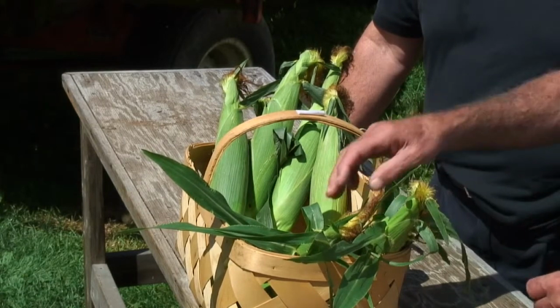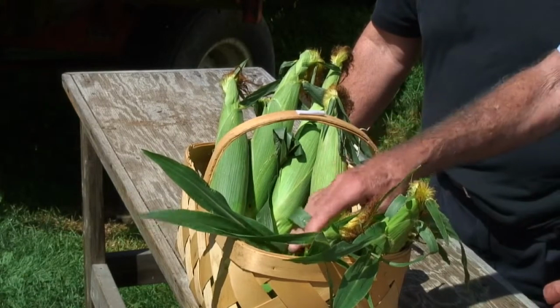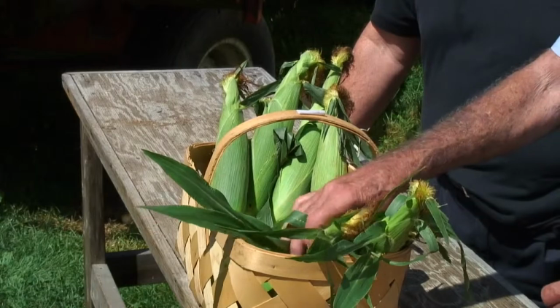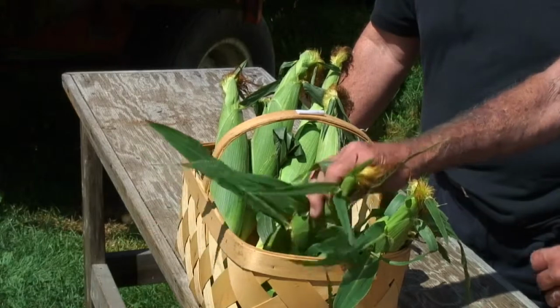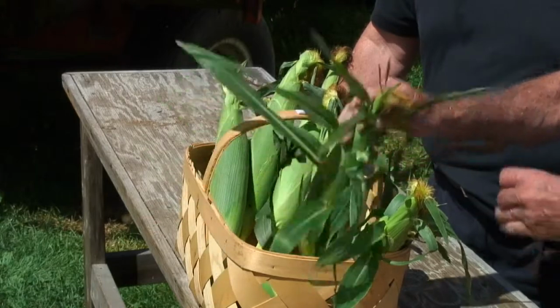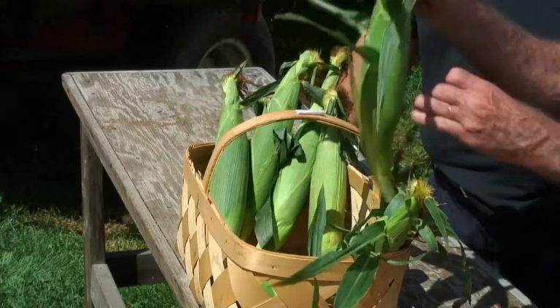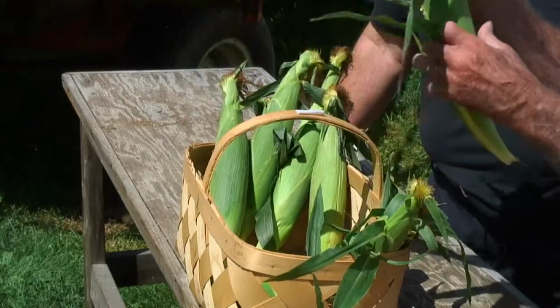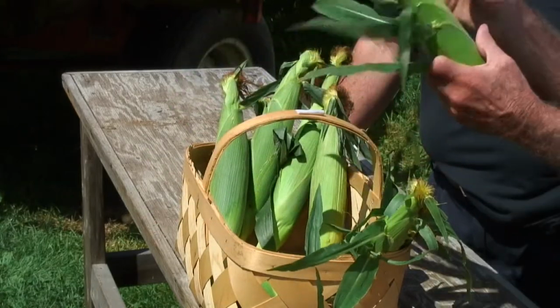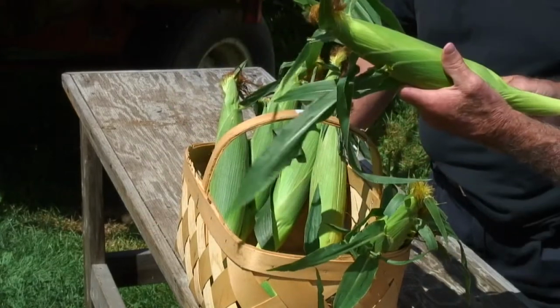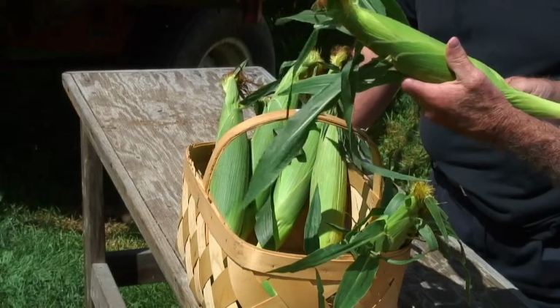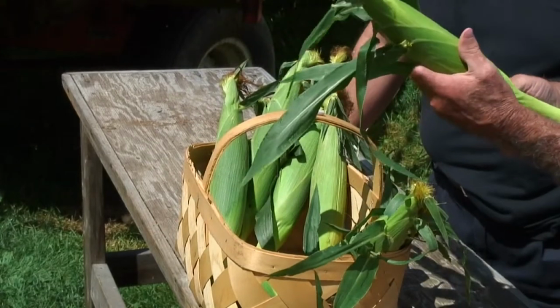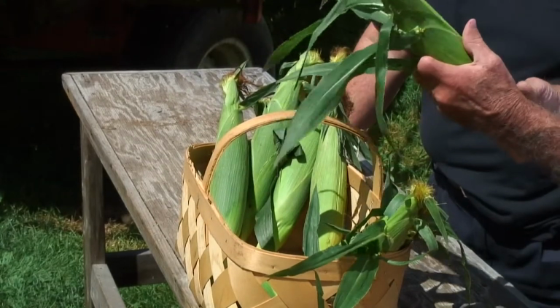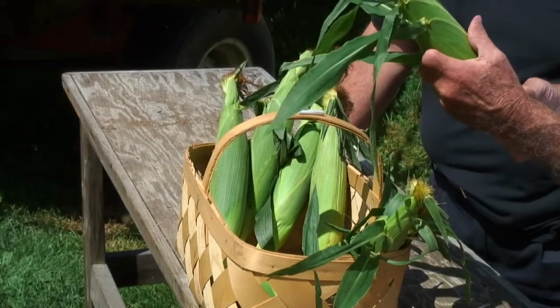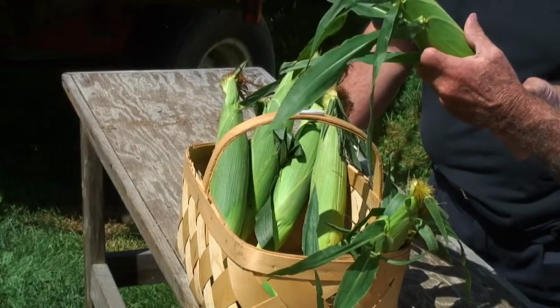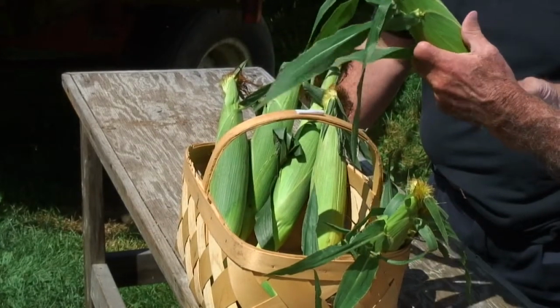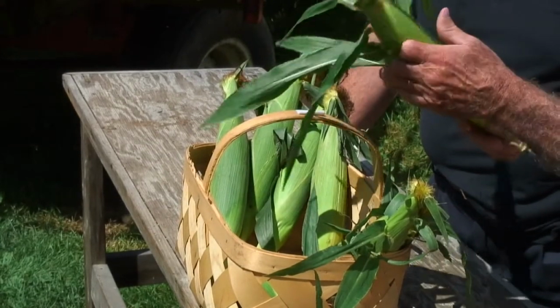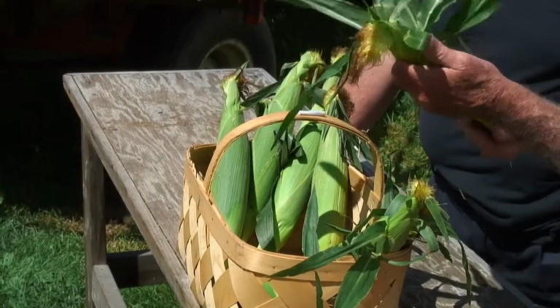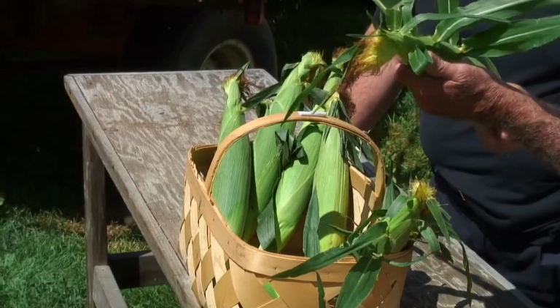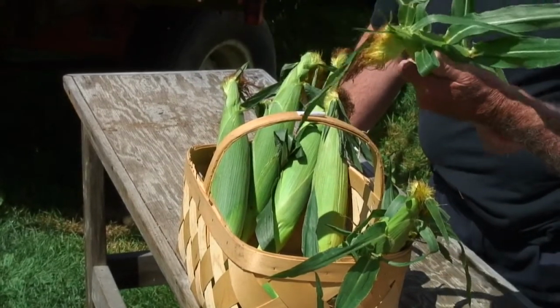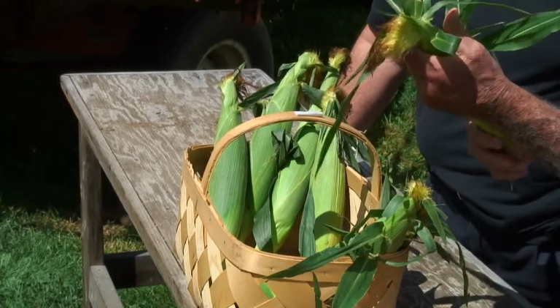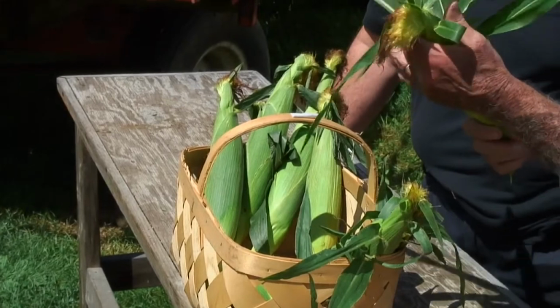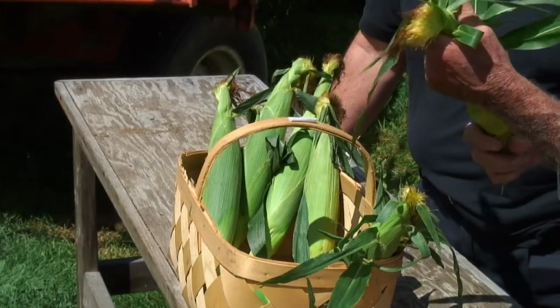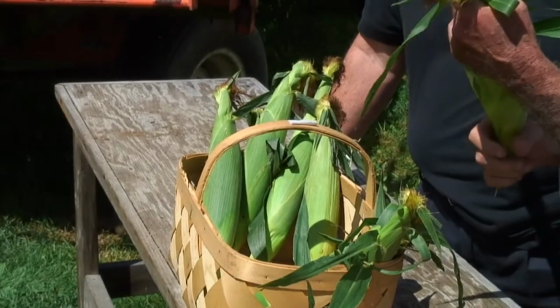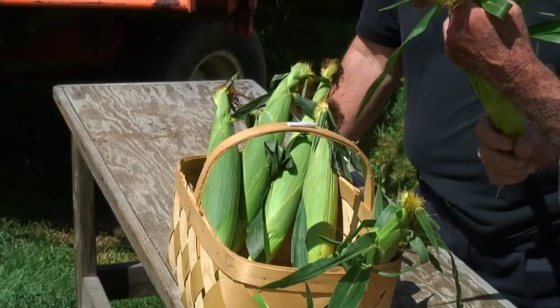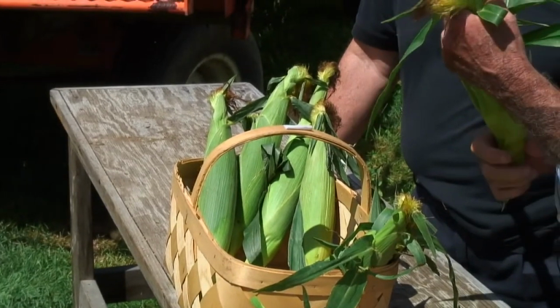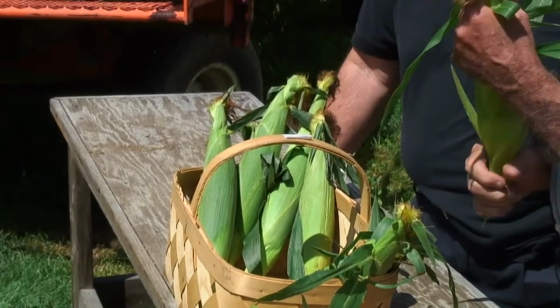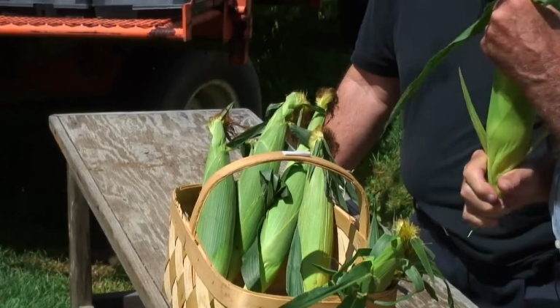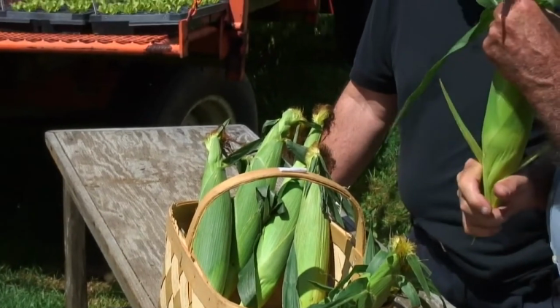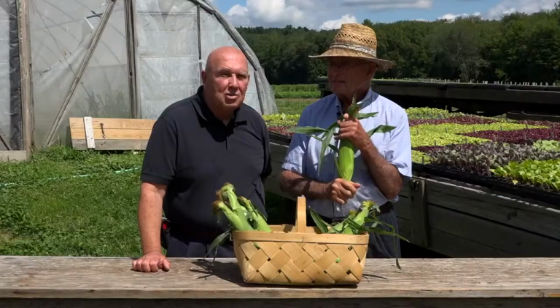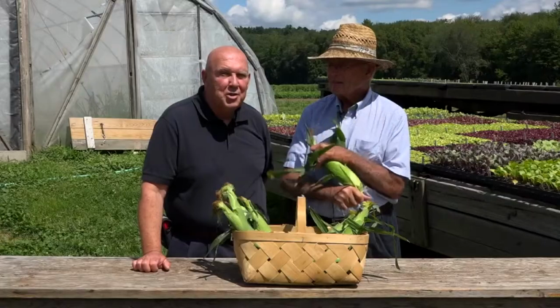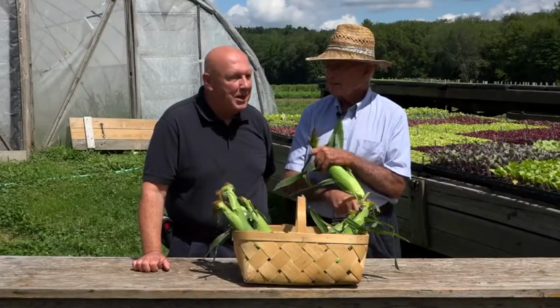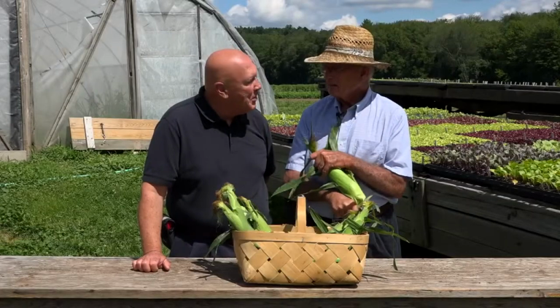And this is Absolute — not the one out of the bottle — but it's a very, very nice corn. That was a joke, by the way.